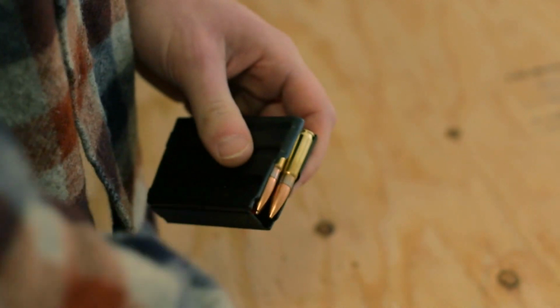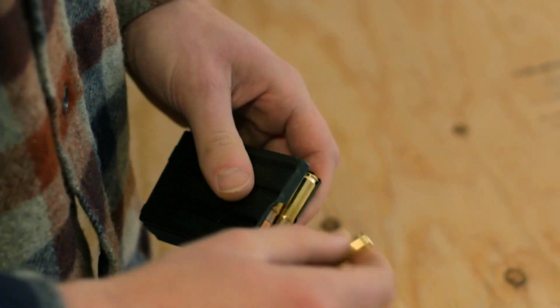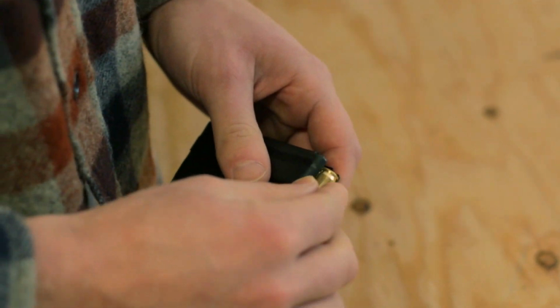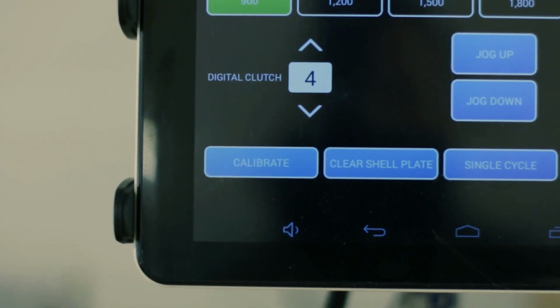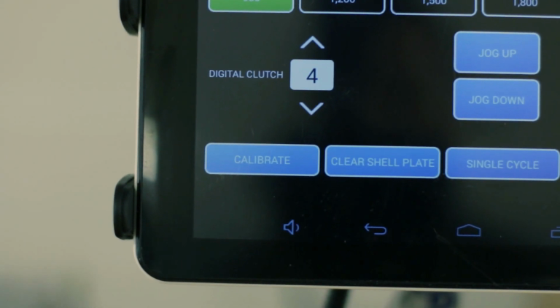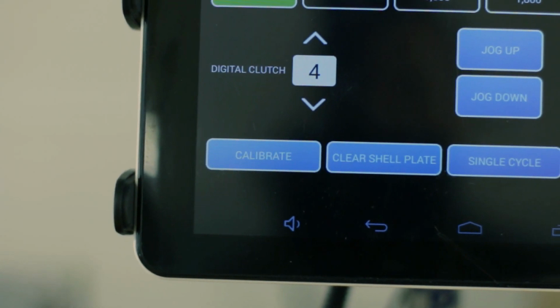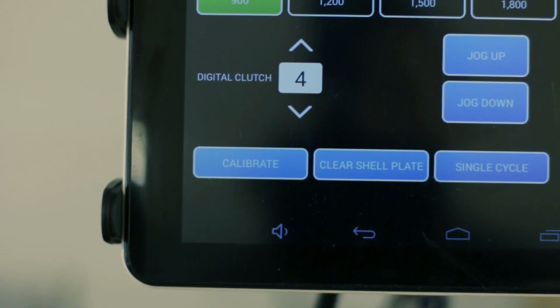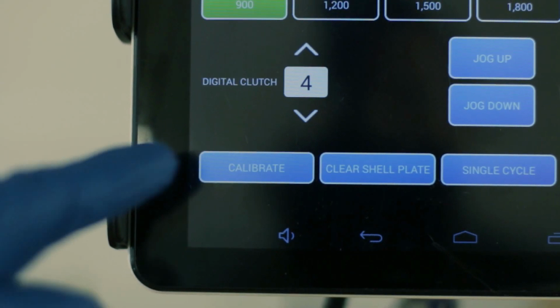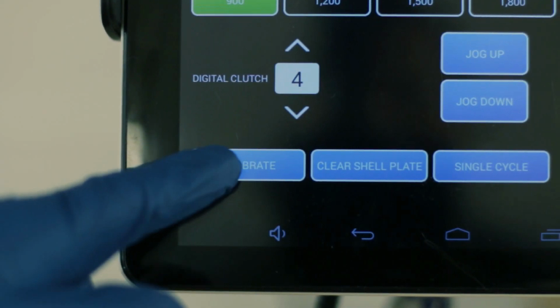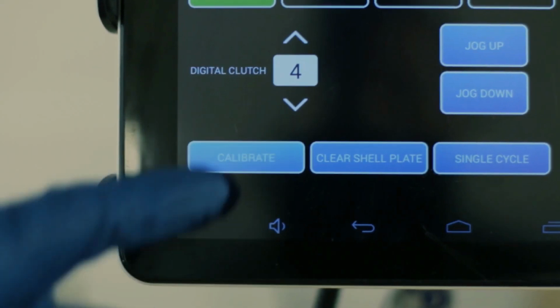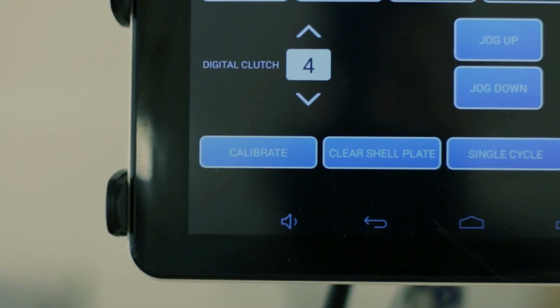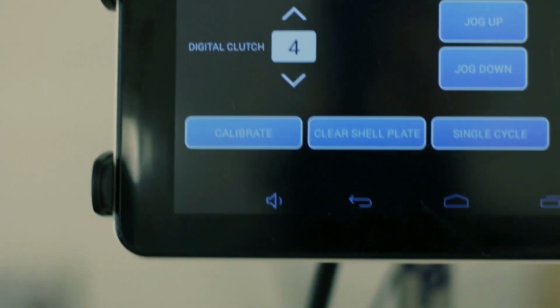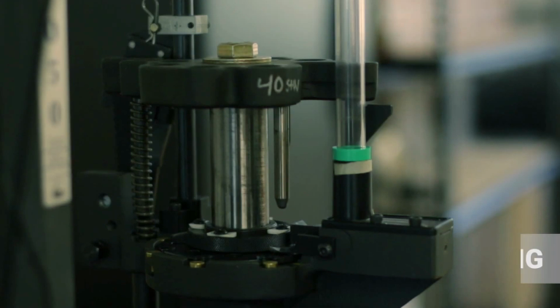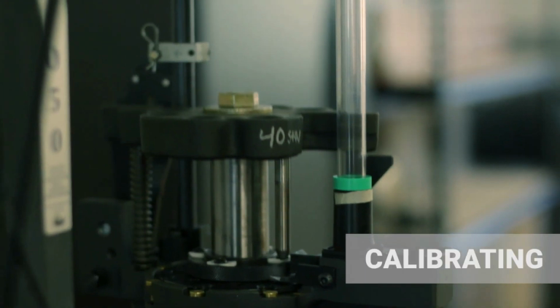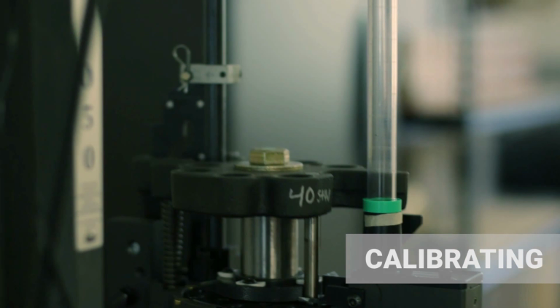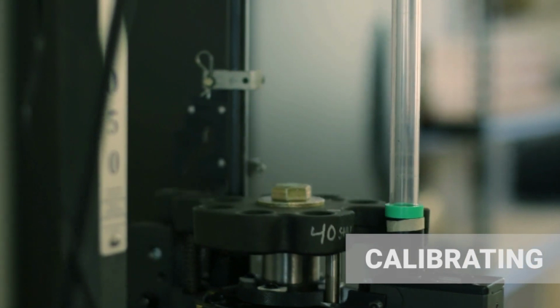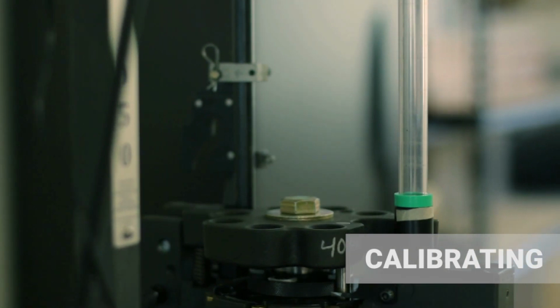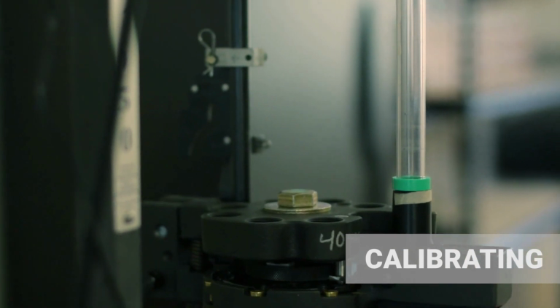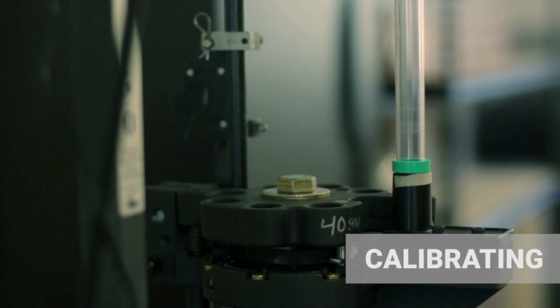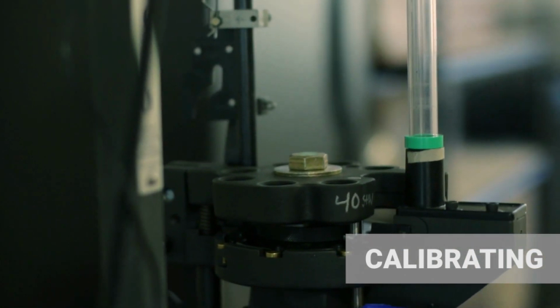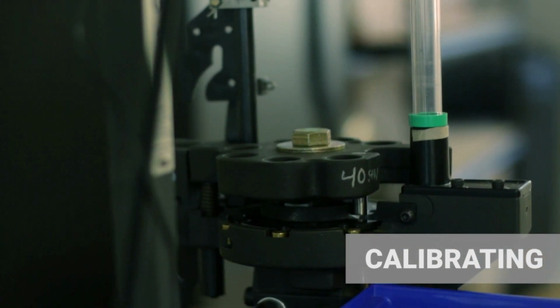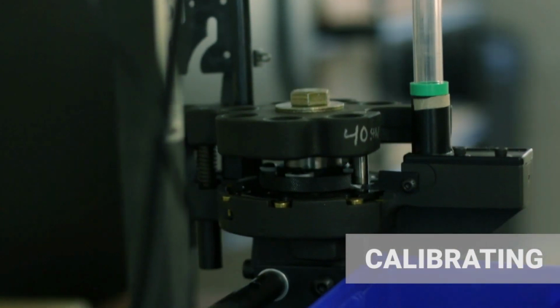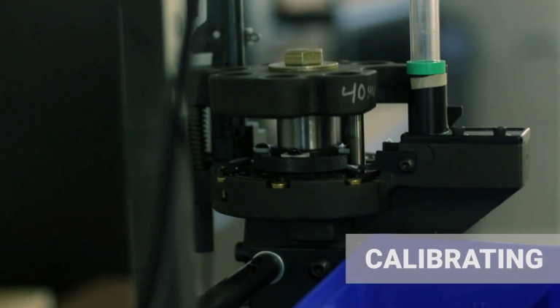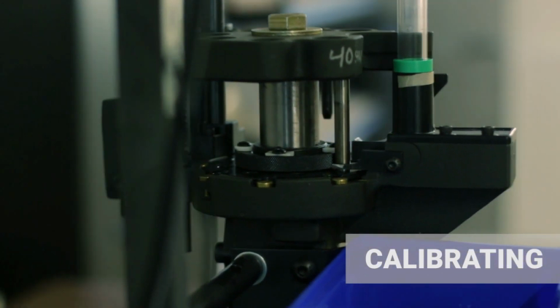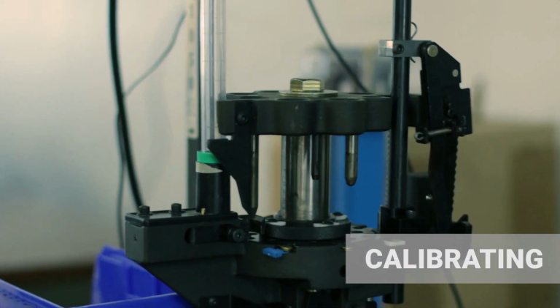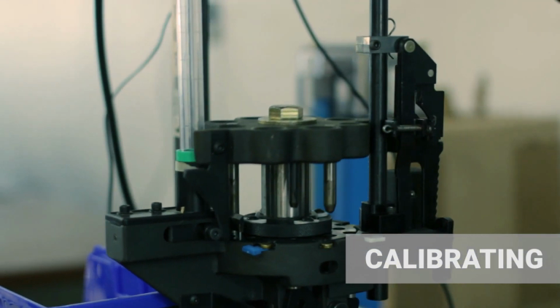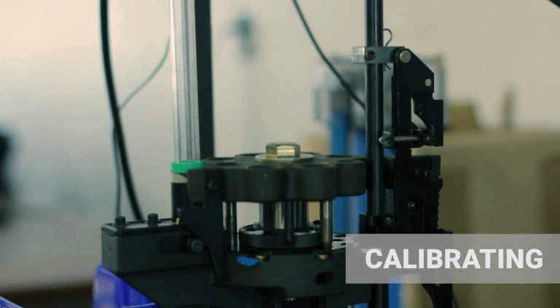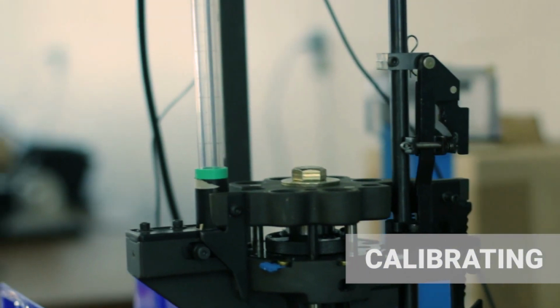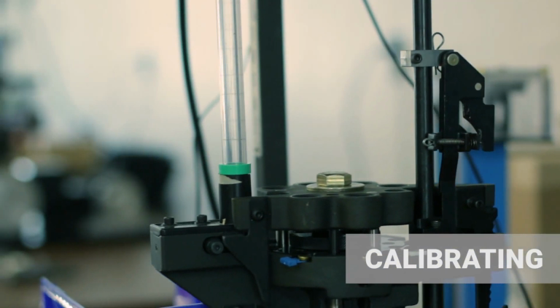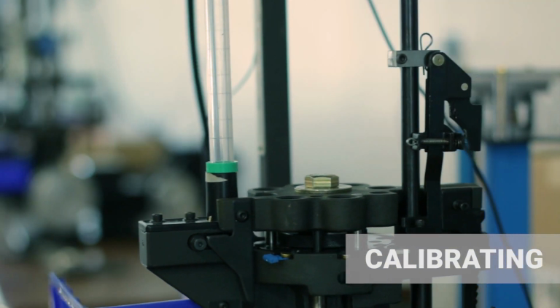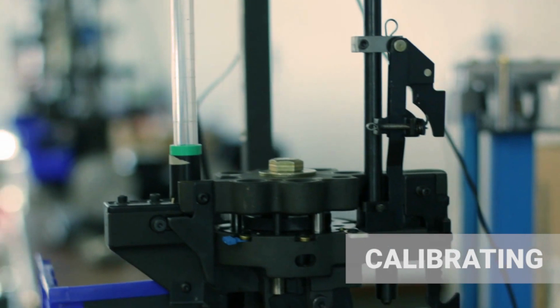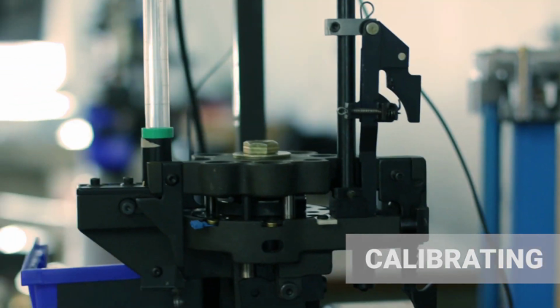Consistency is crucial in all aspects of ammunition loading. It's especially important when it comes to loading subsonic ammunition. The experience and equipment Discrete Ballistics draws from maximizes consistency.